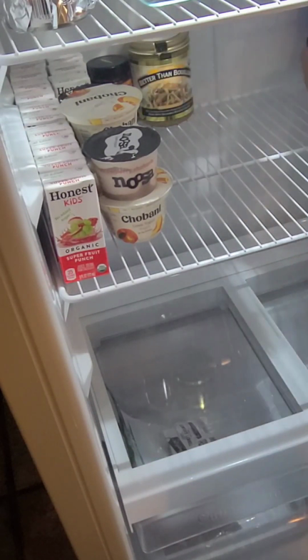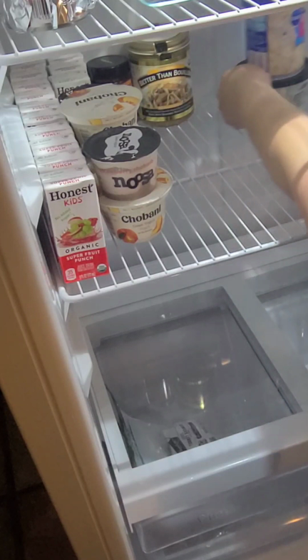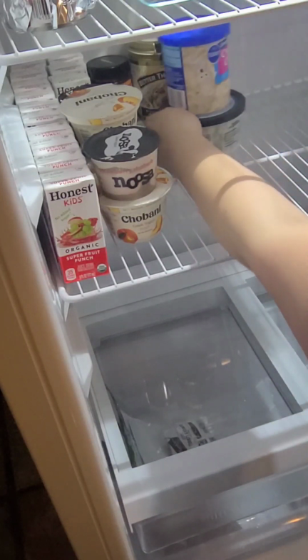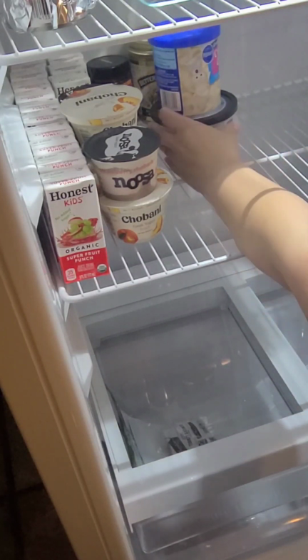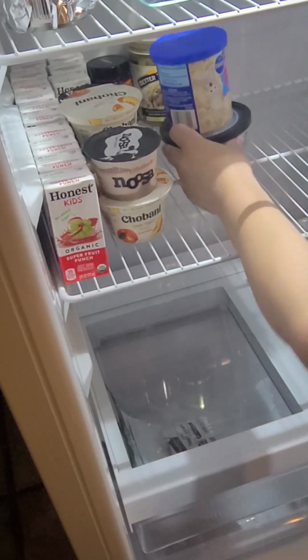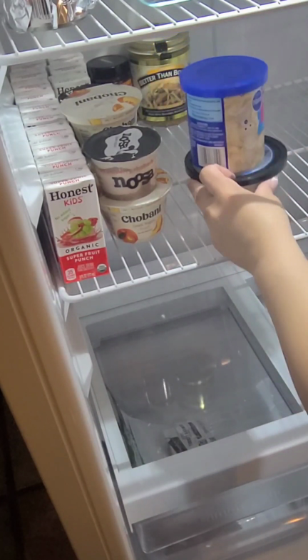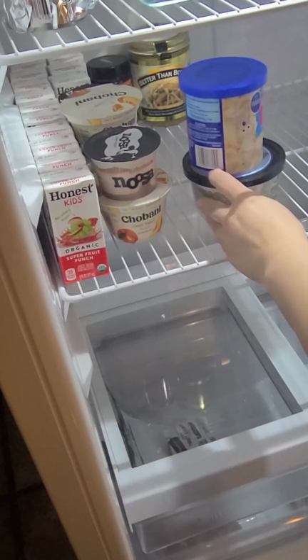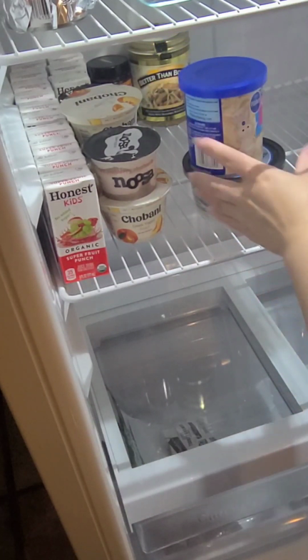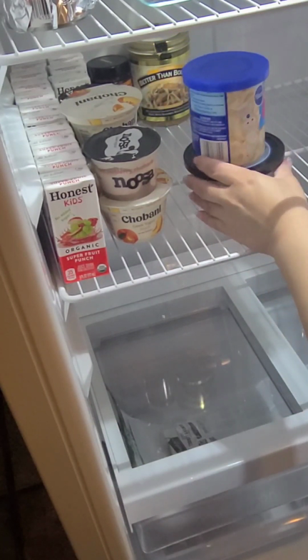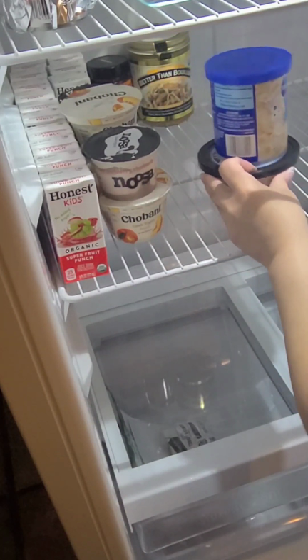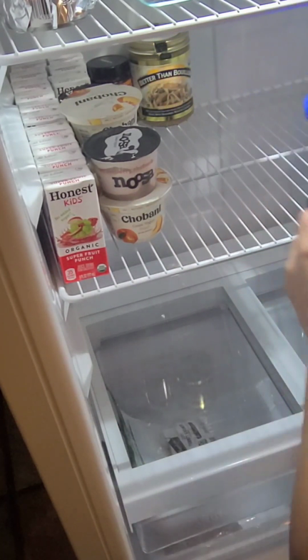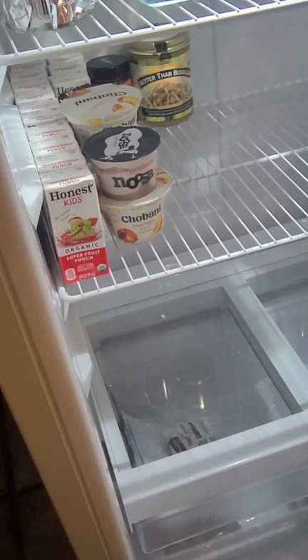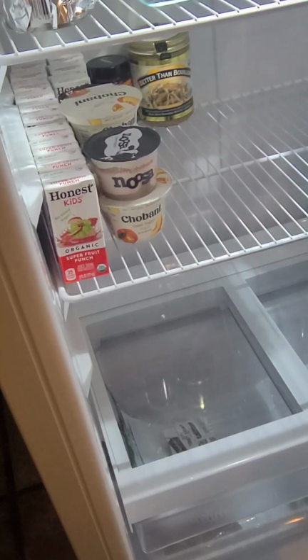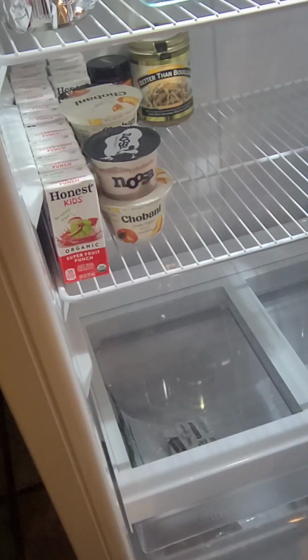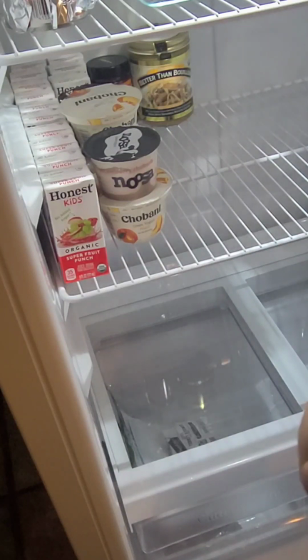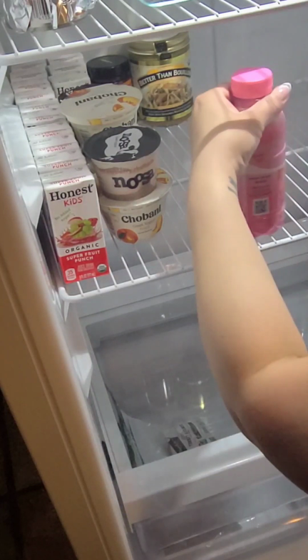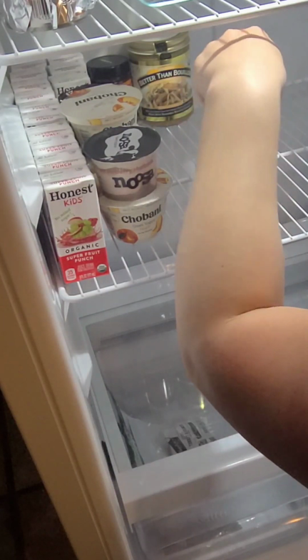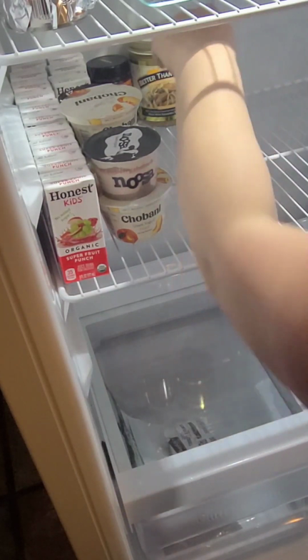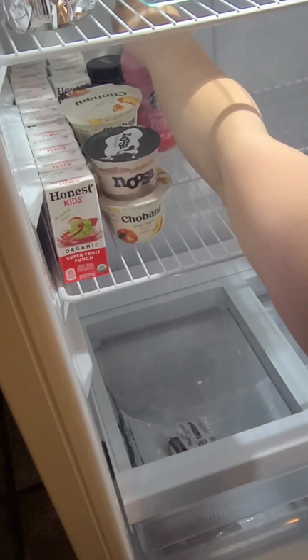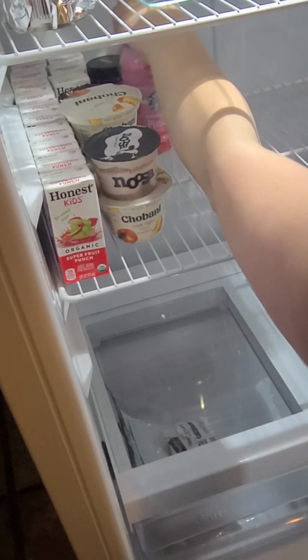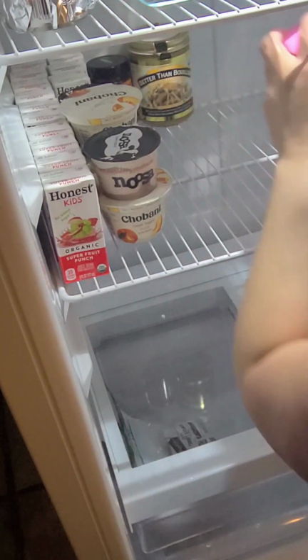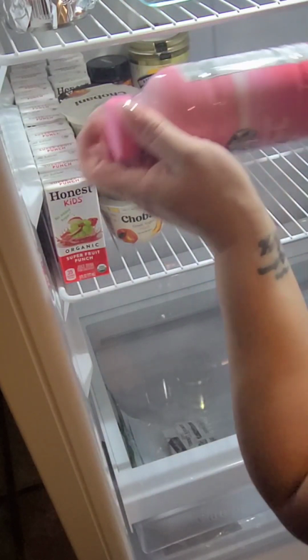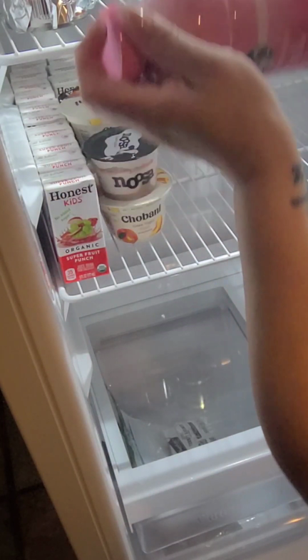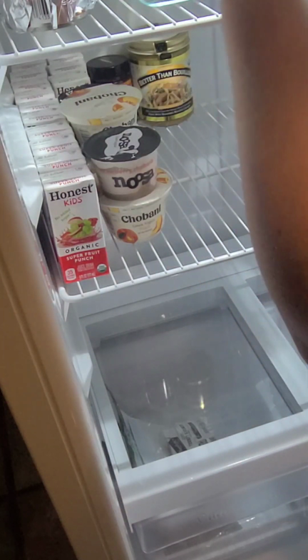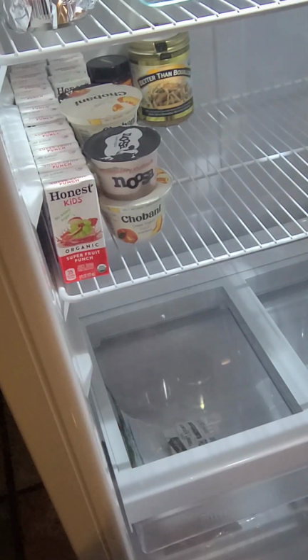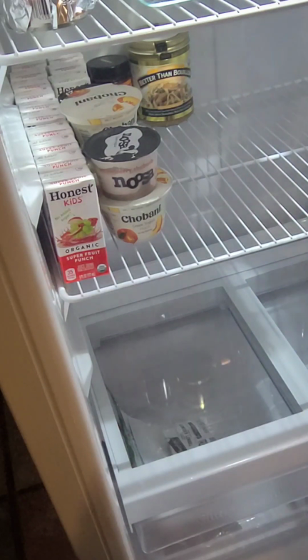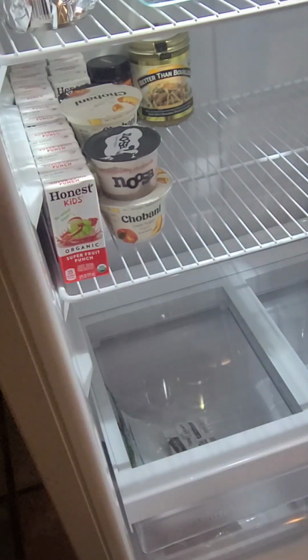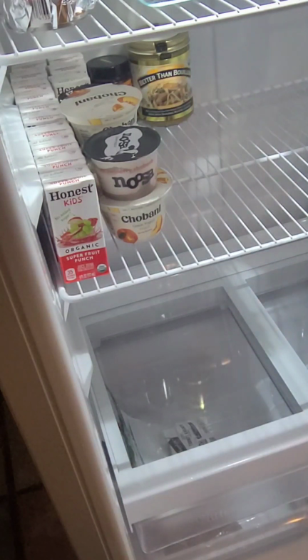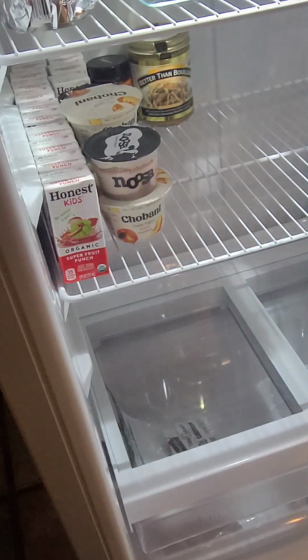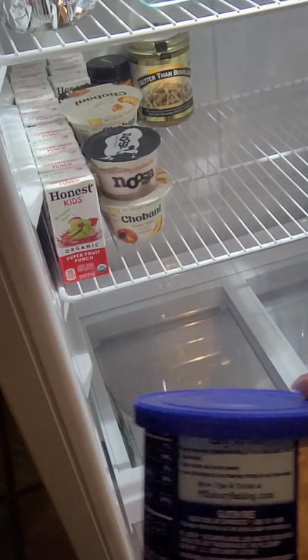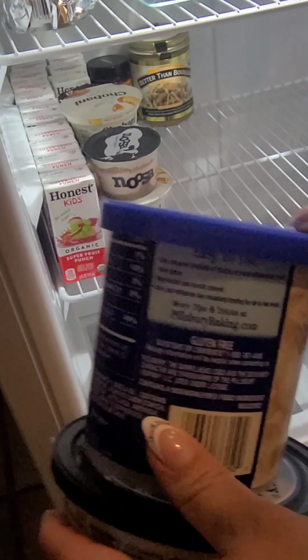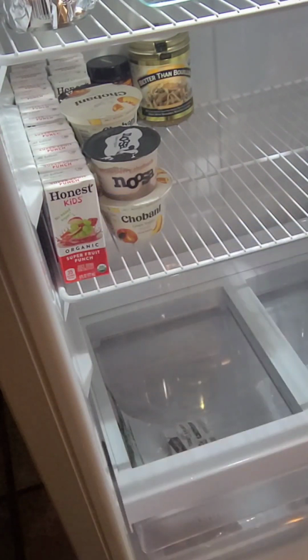I'm probably gonna throw these out because they're not good anymore. I'm also going to move my pink drink because I'm going to drink that today, but these others I'll just throw out.